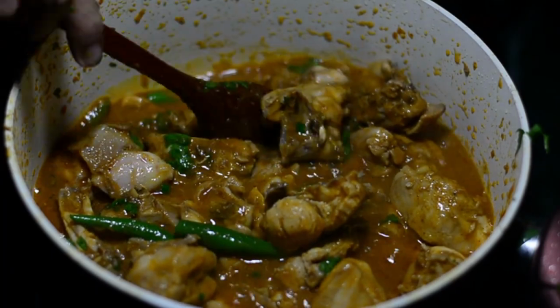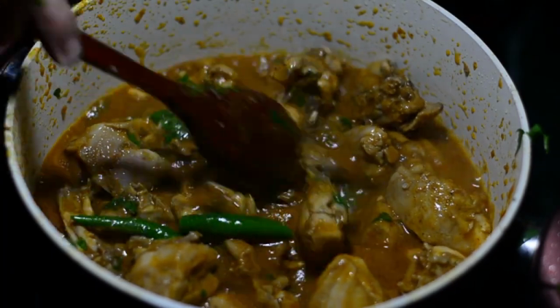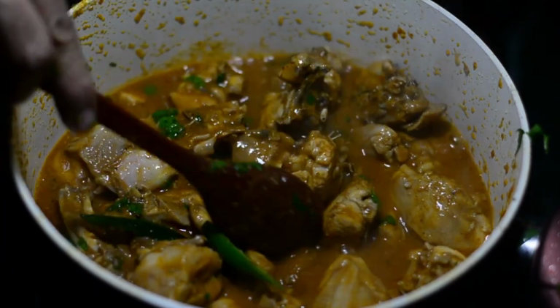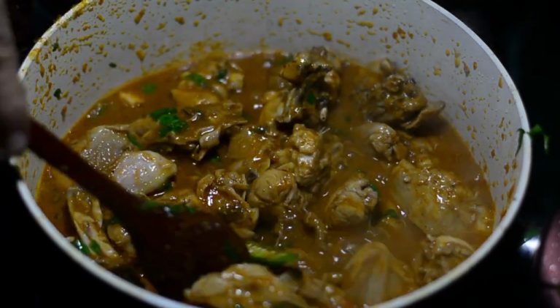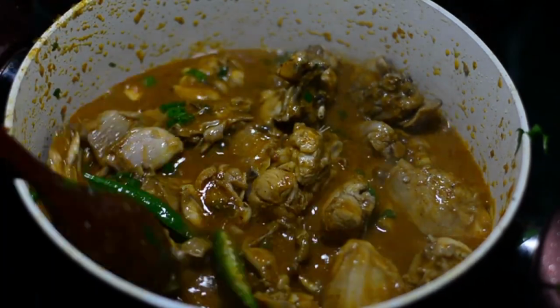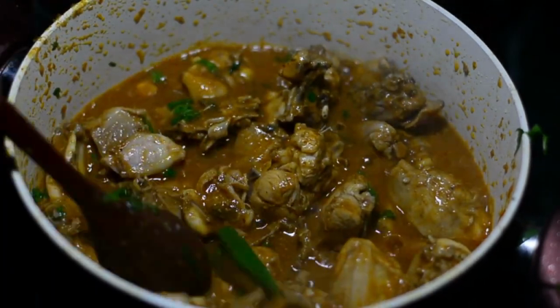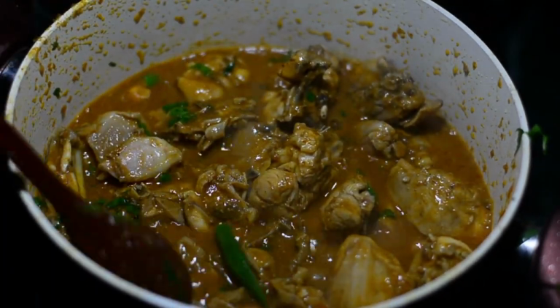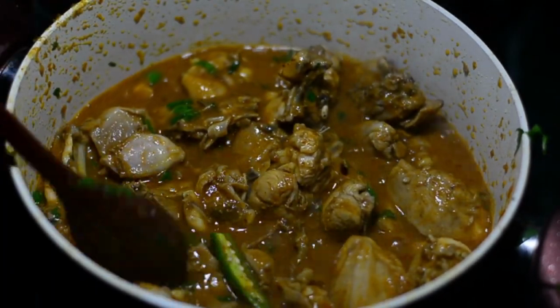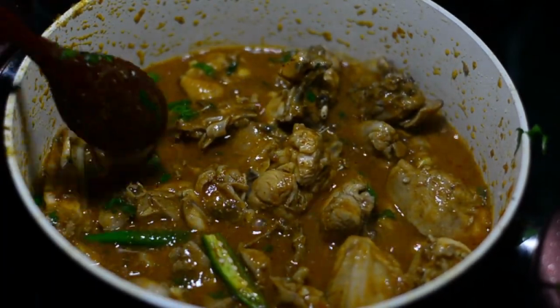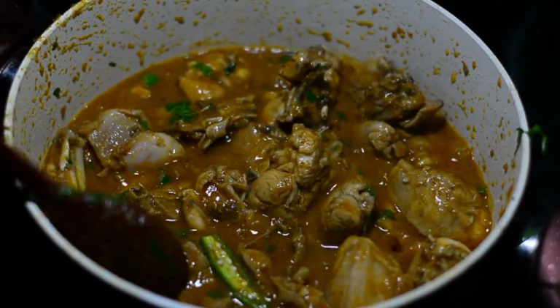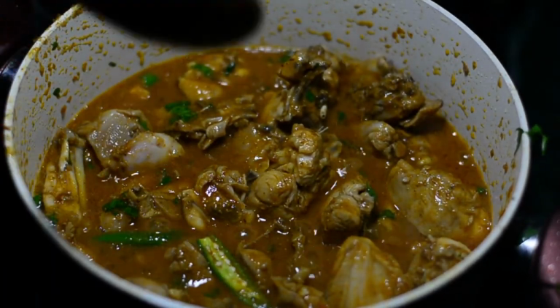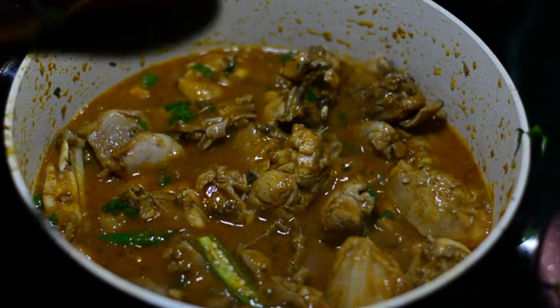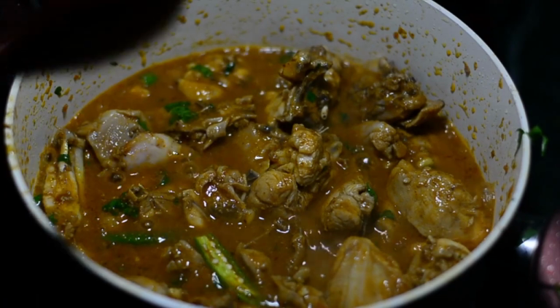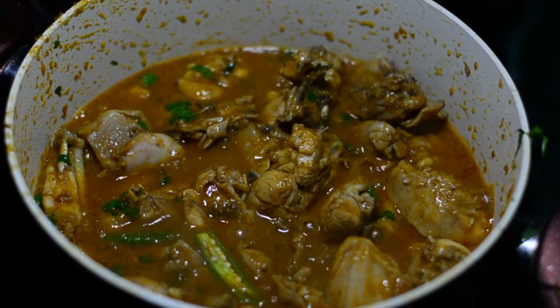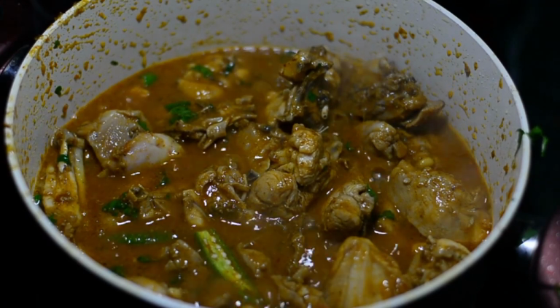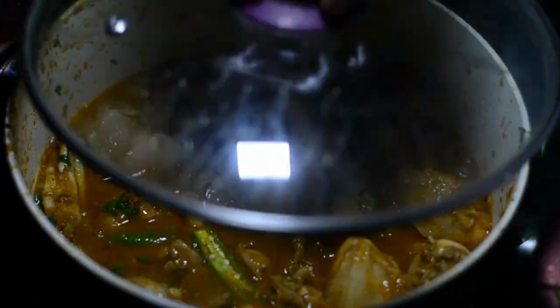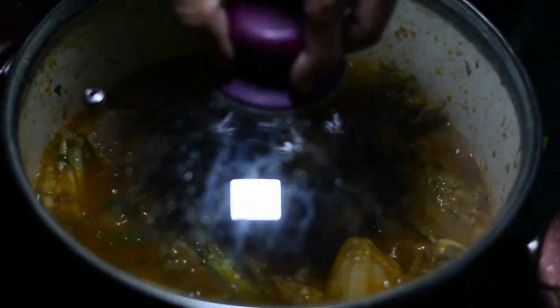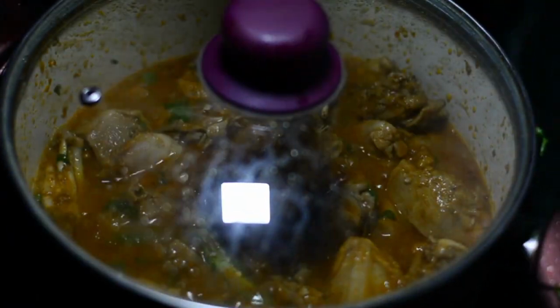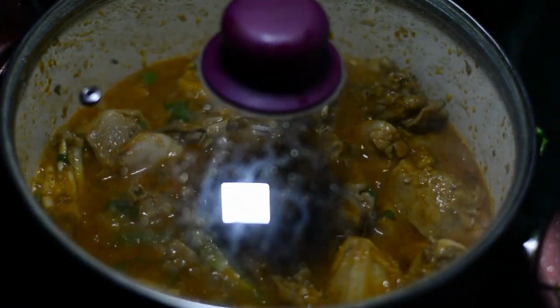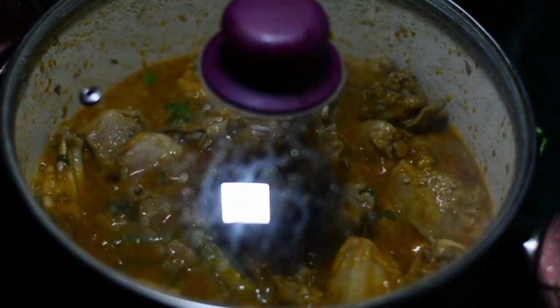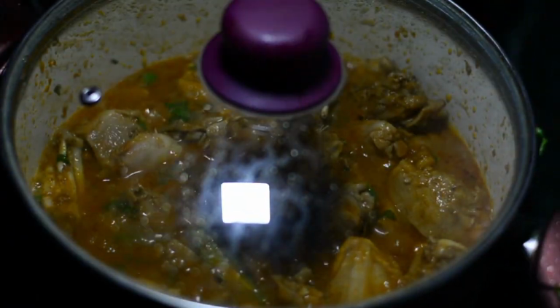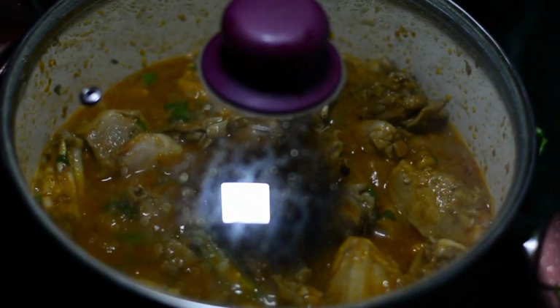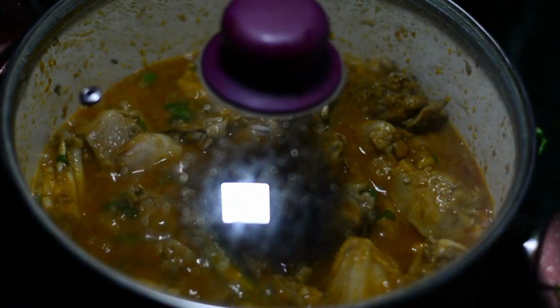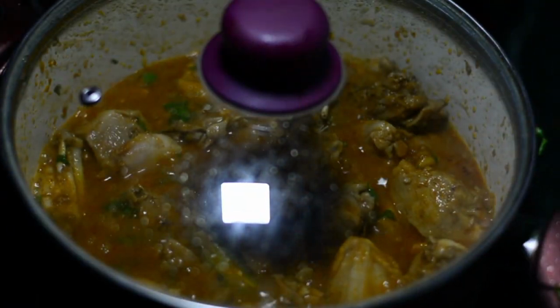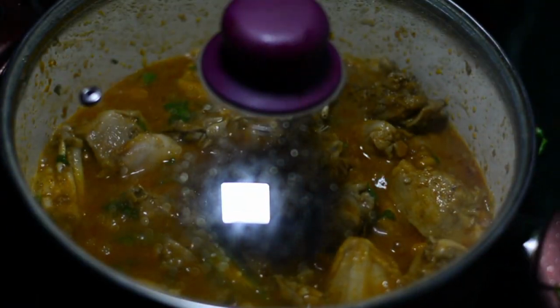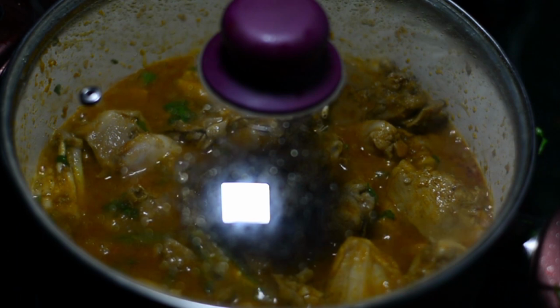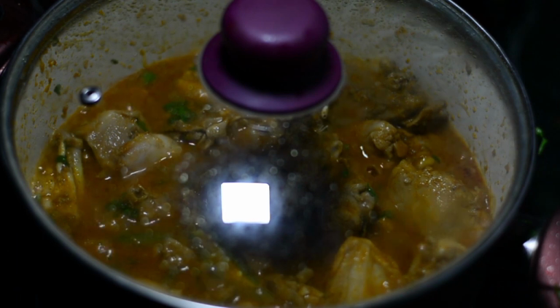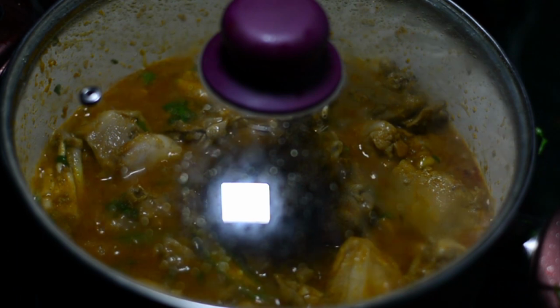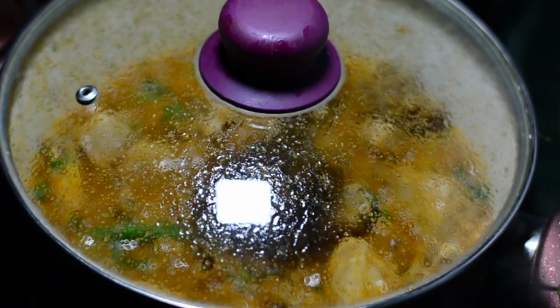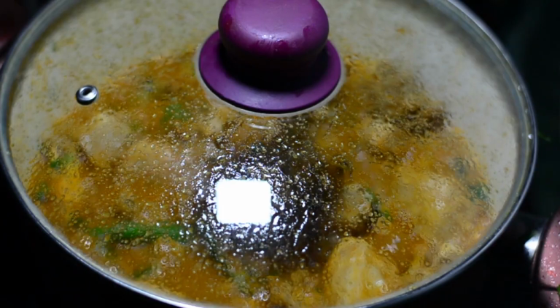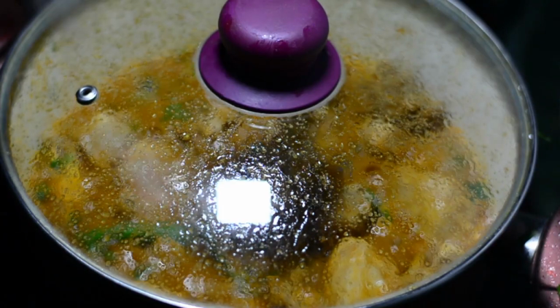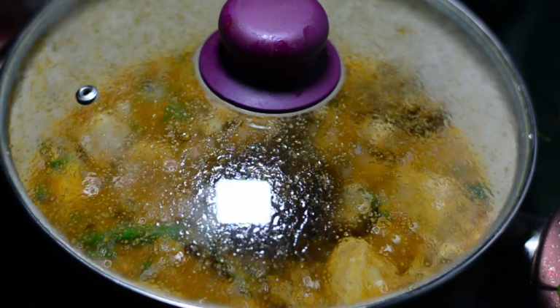If you don't have chicken stock, you can also use water, but chicken stock will definitely make your curry look and taste better. Cover this for a final touch and cook it at a low flame for three minutes.